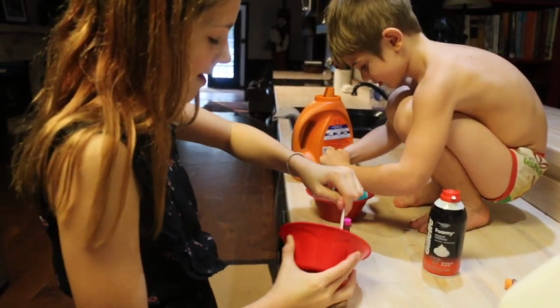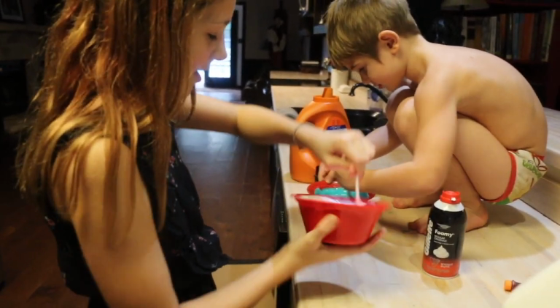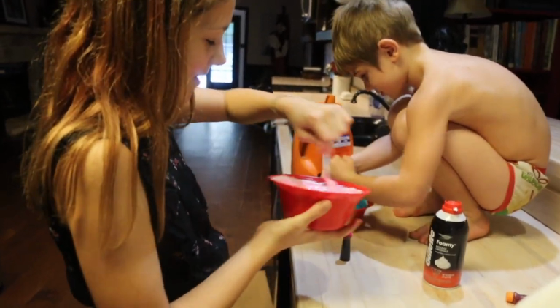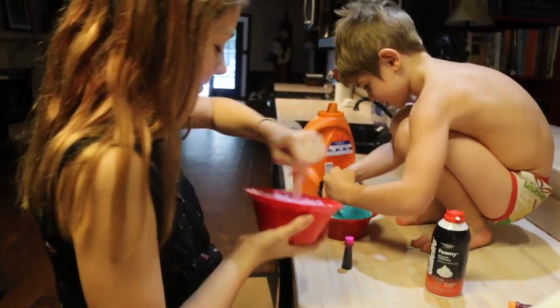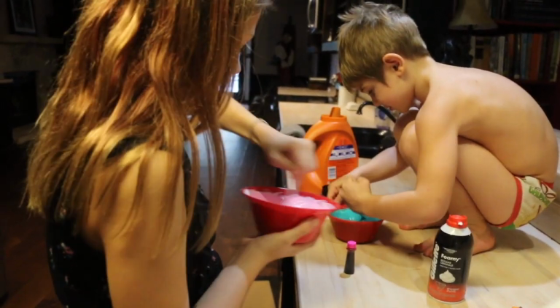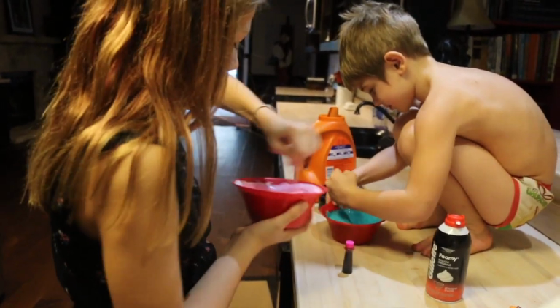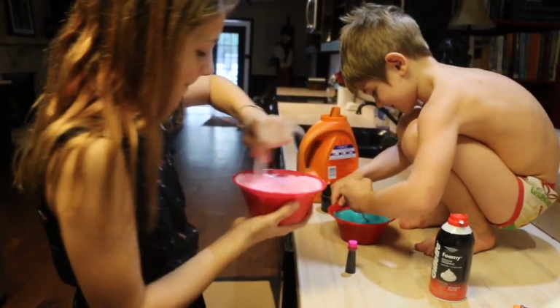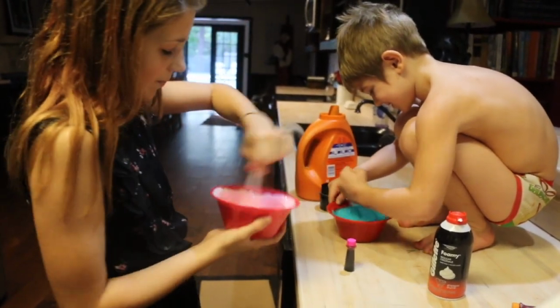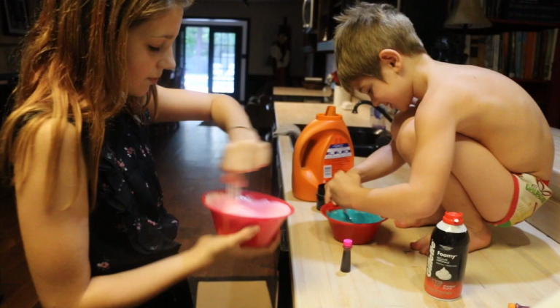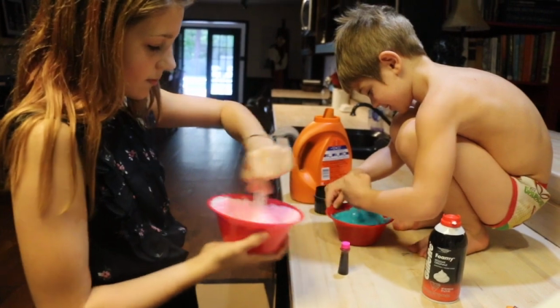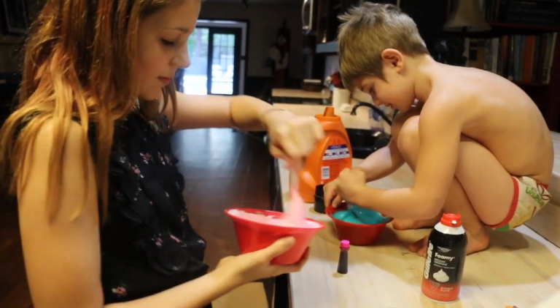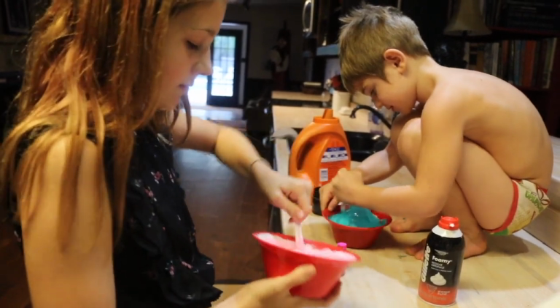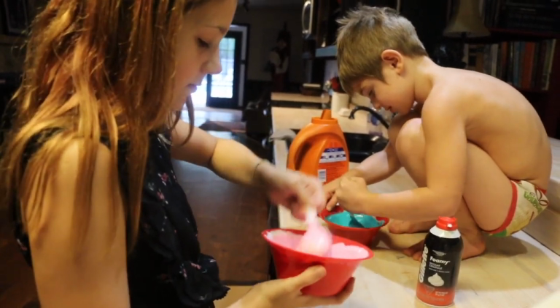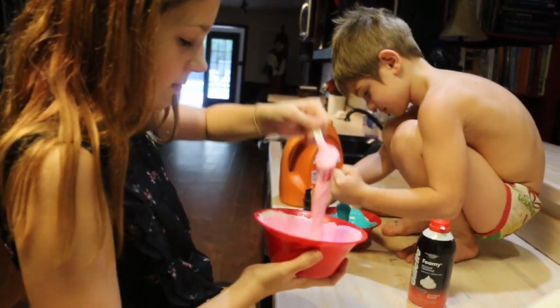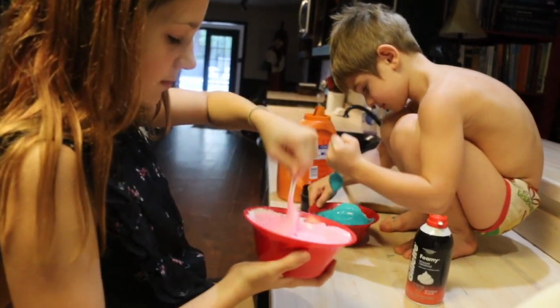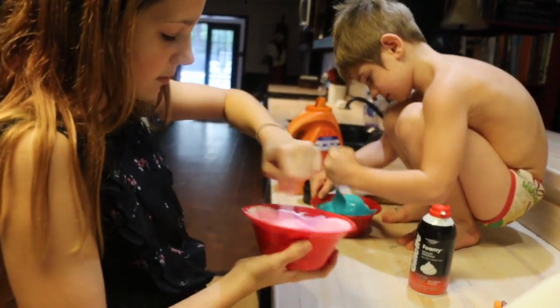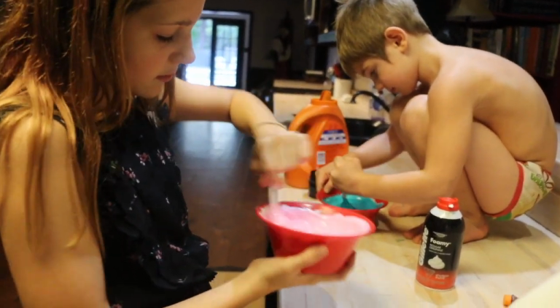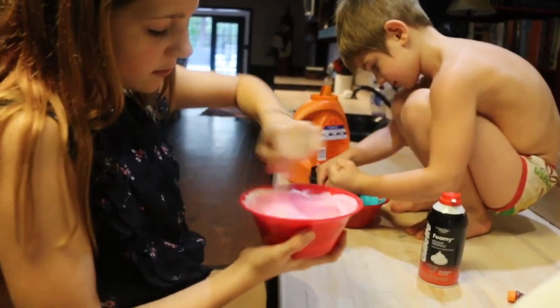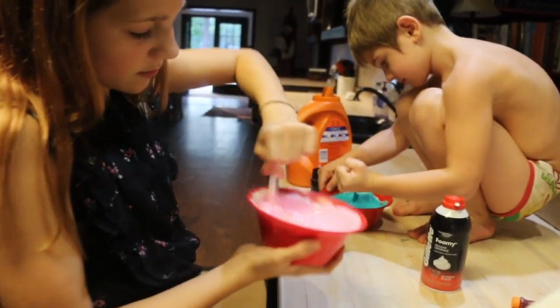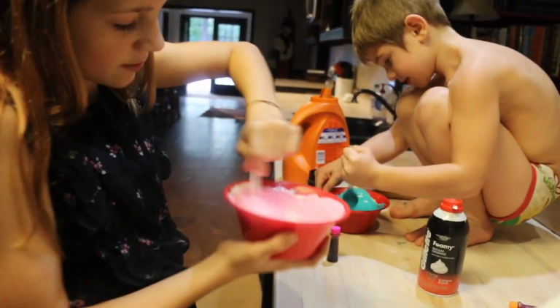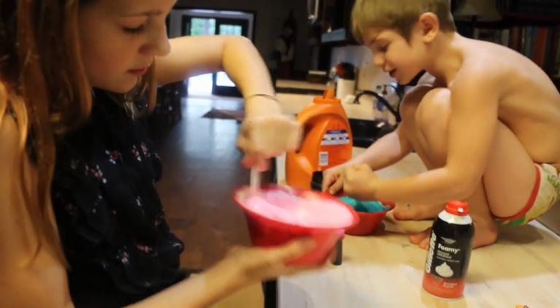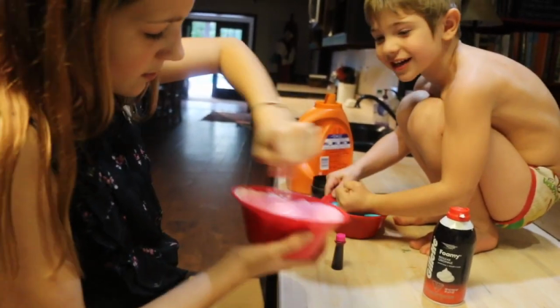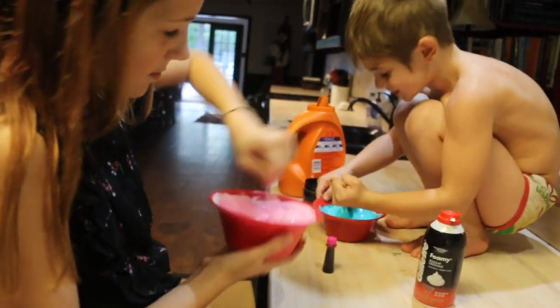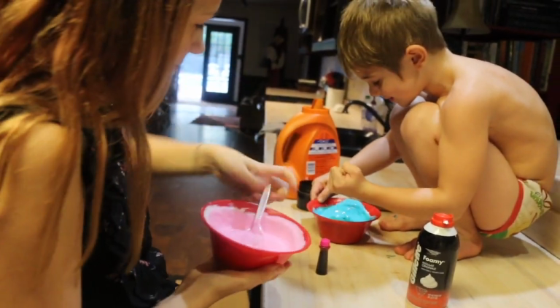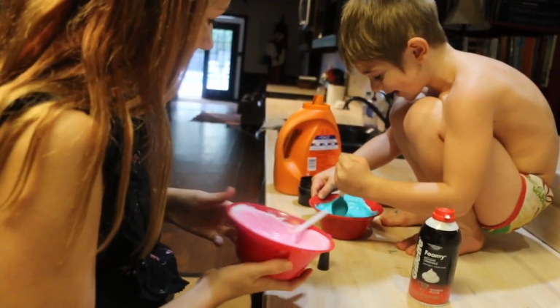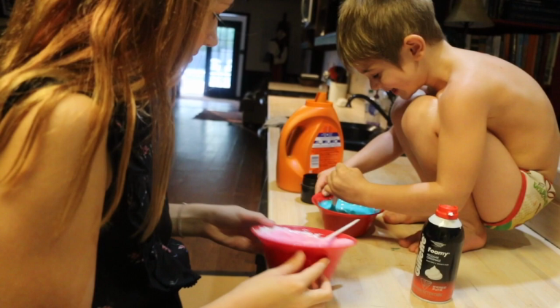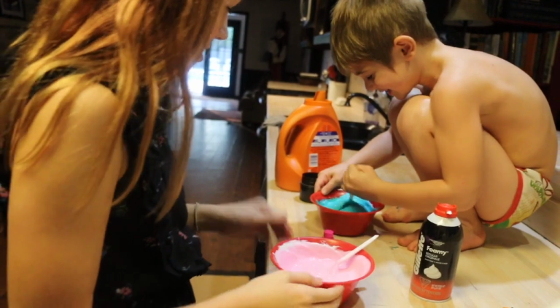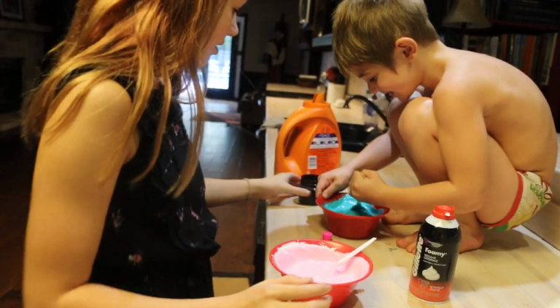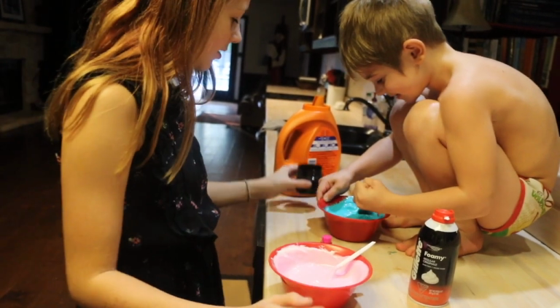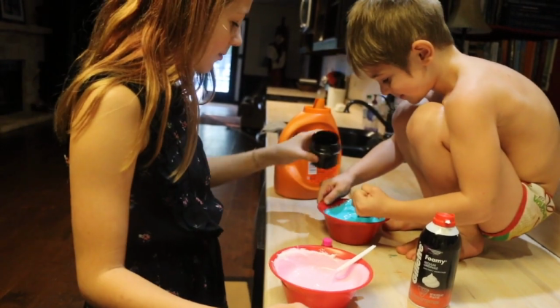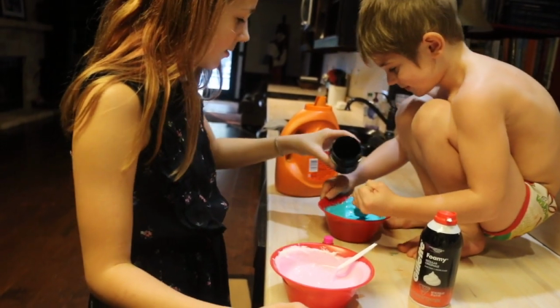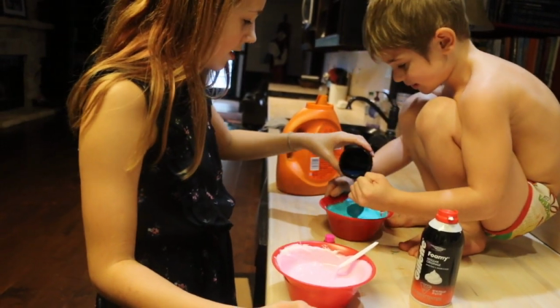Mix, mix, mix. It's turning into slime already. Yeah, I need a little bit more.